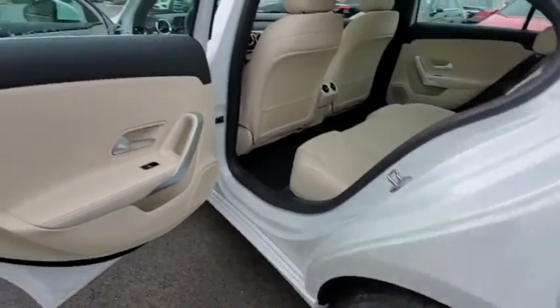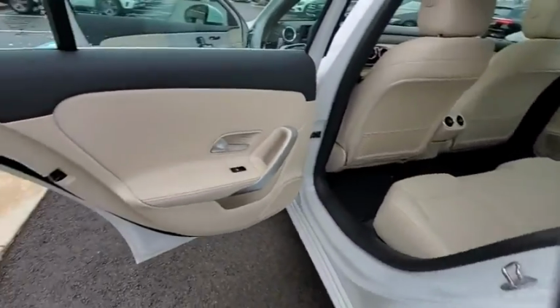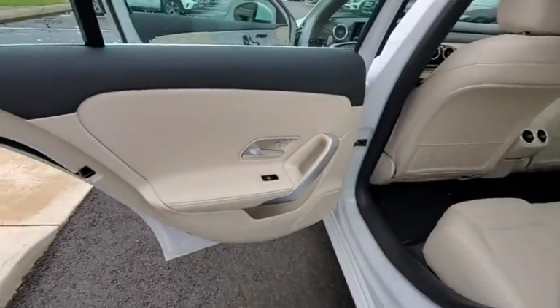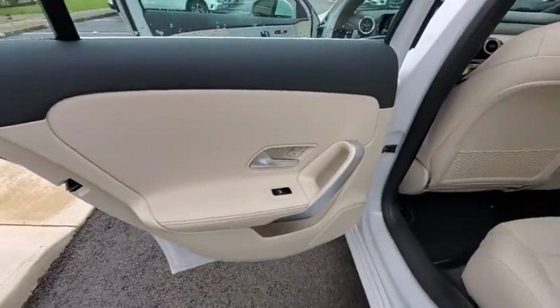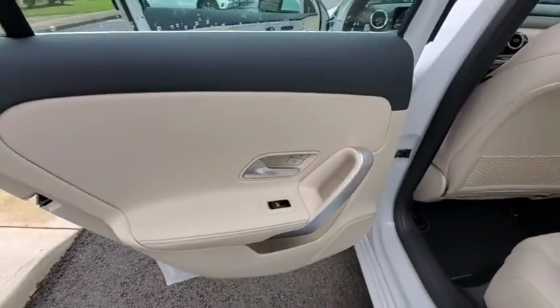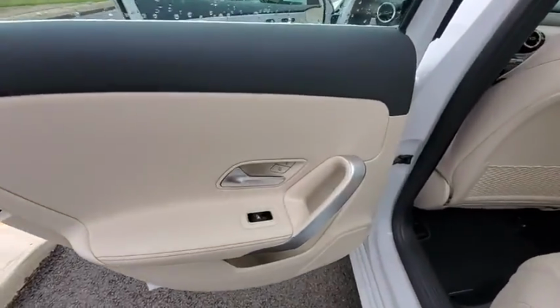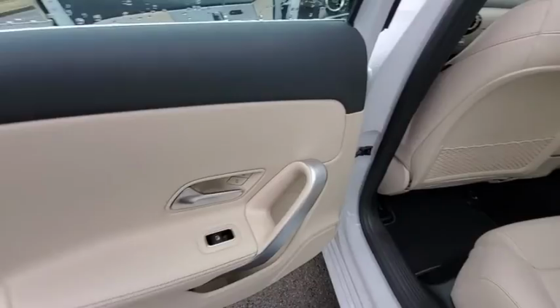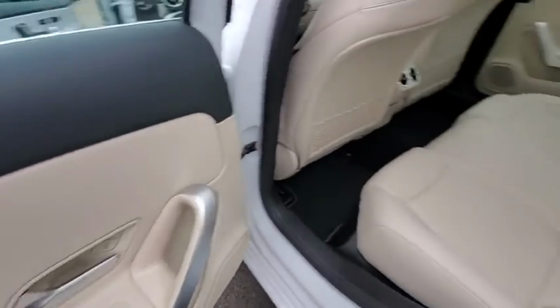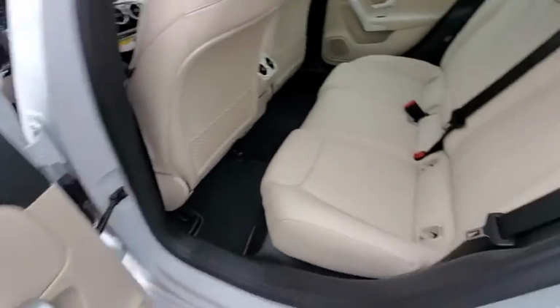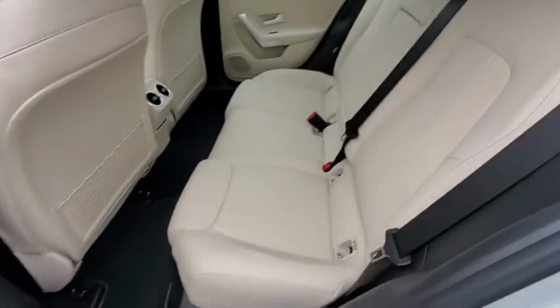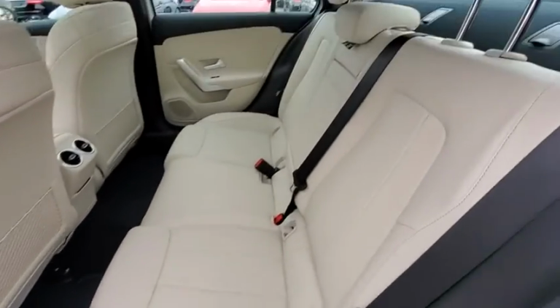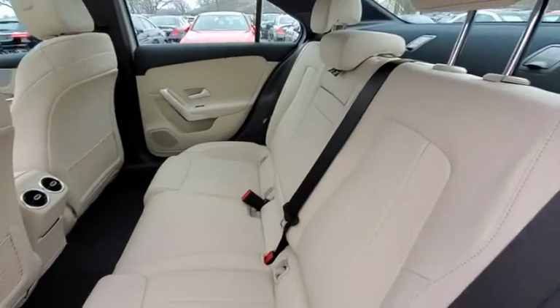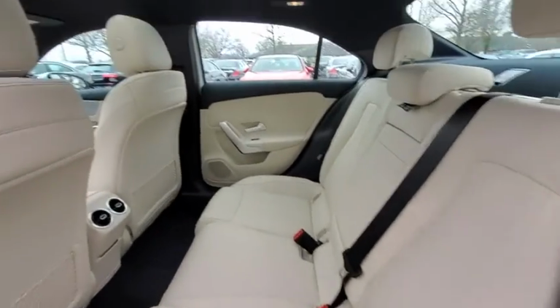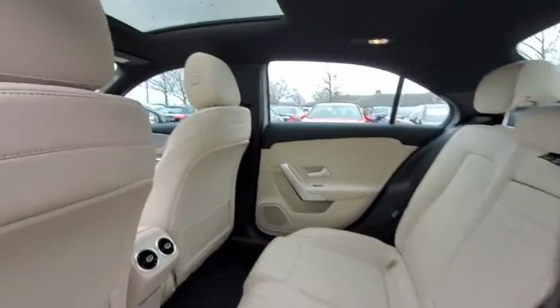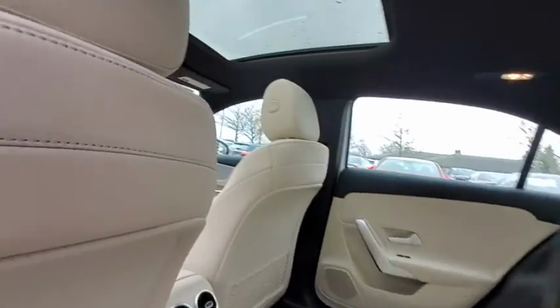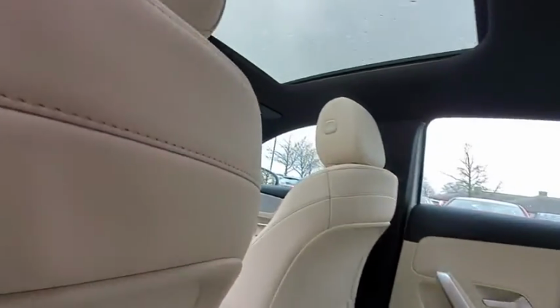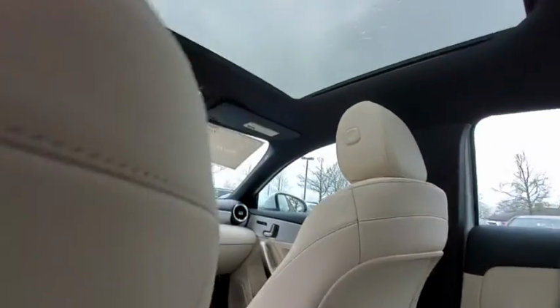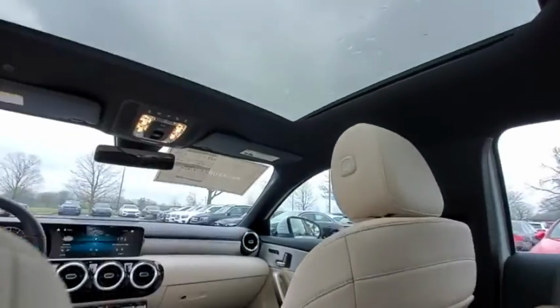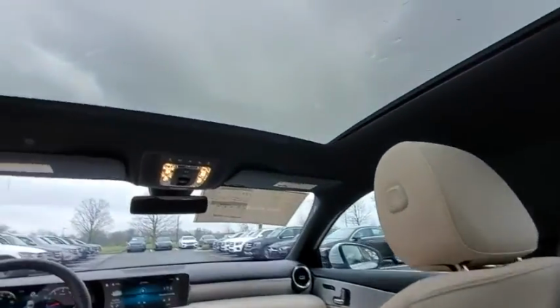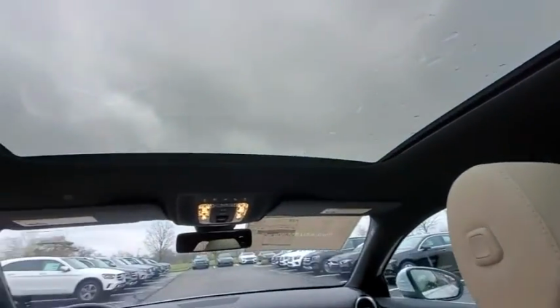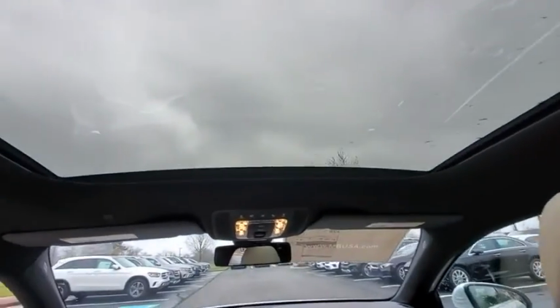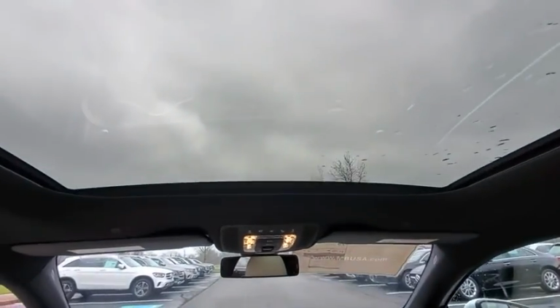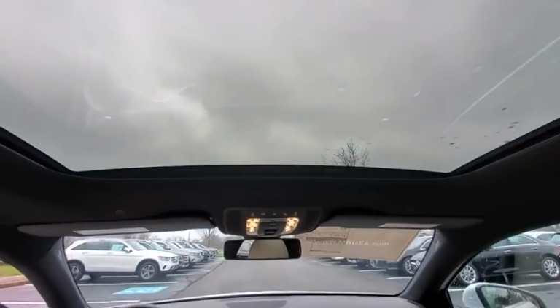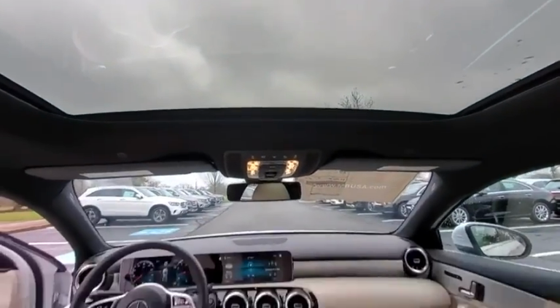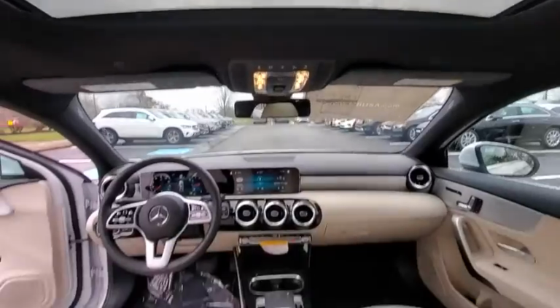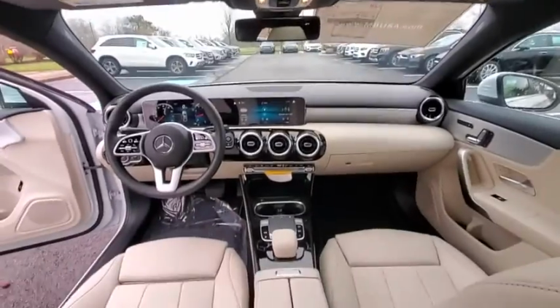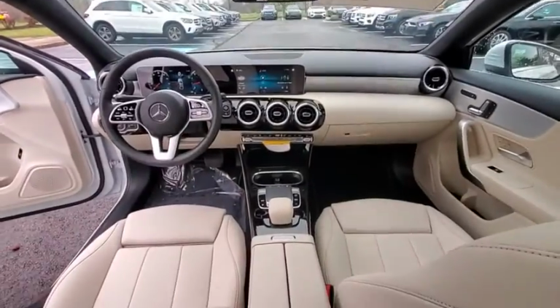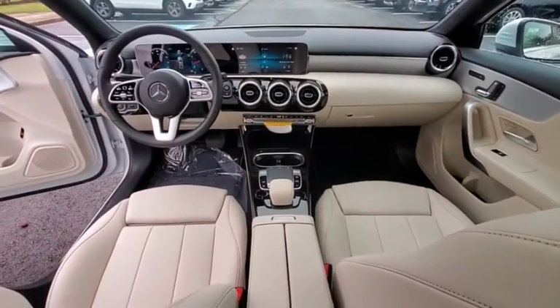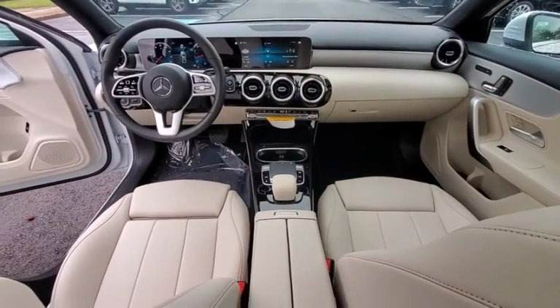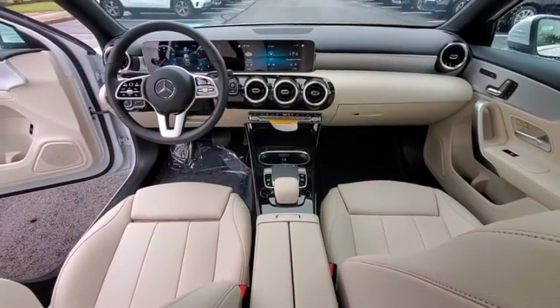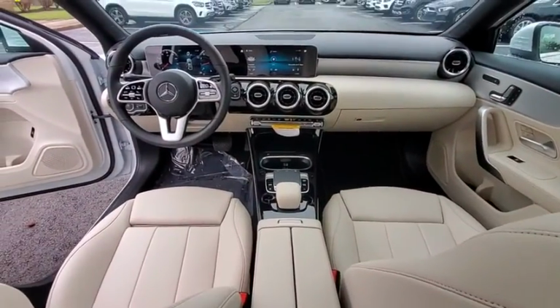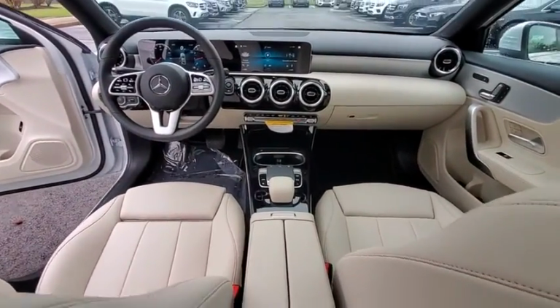Traction control, power passenger seat, dual airbags, Bluetooth wireless data, hands-free phone, power steering, four-wheel disc brakes, eight speakers.